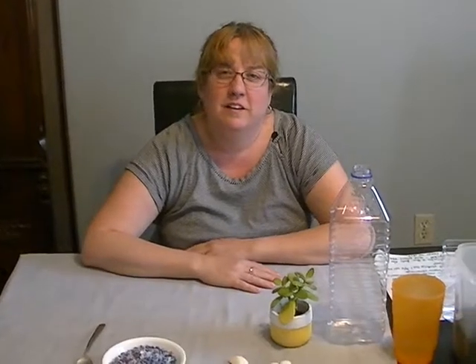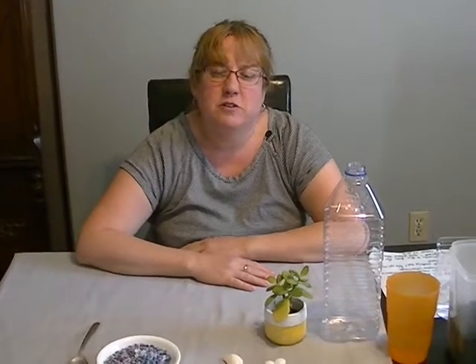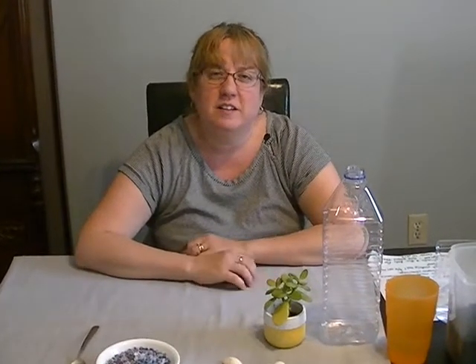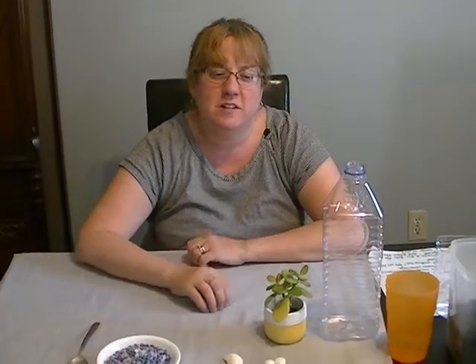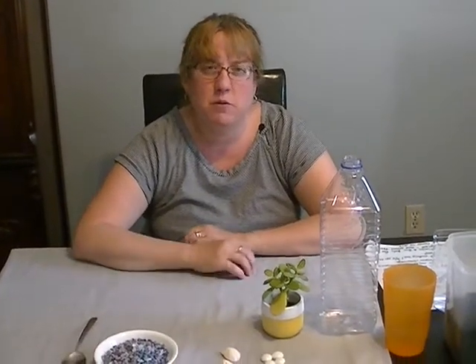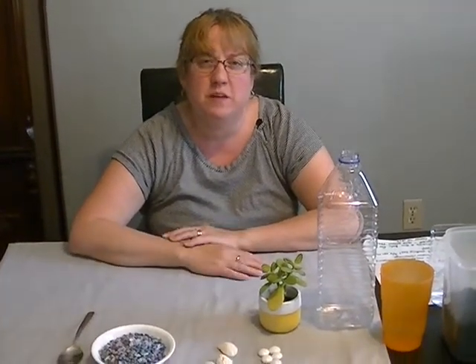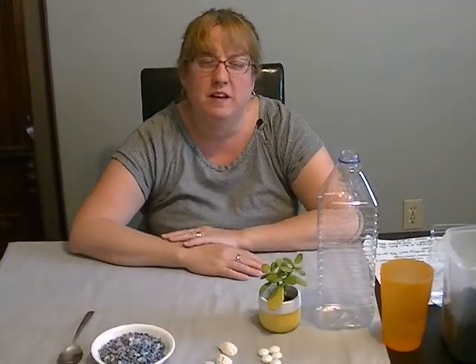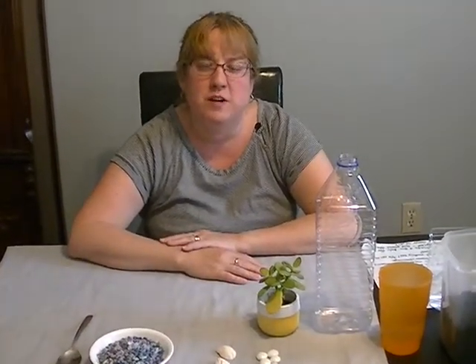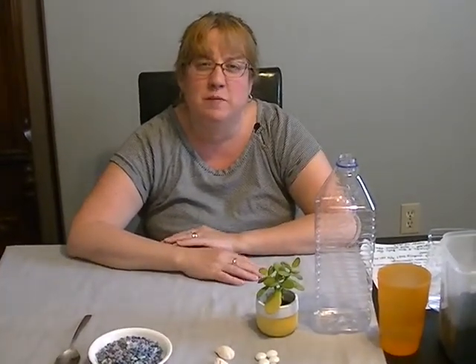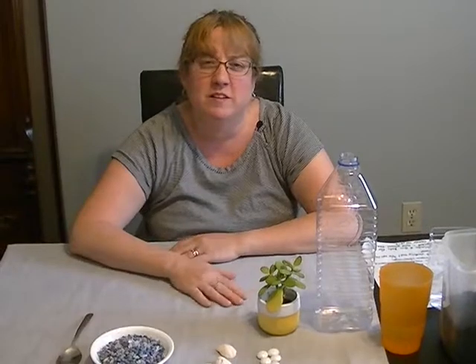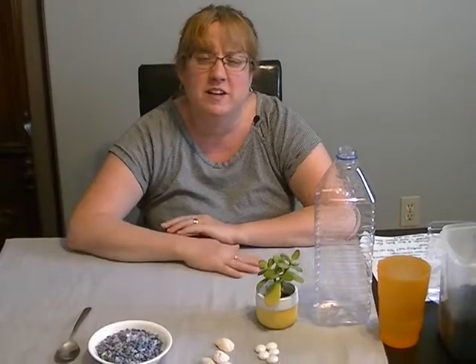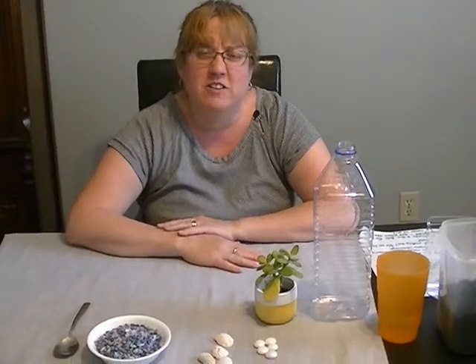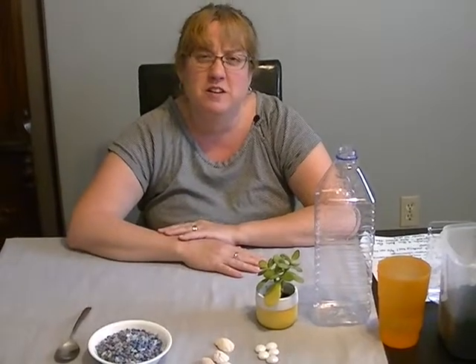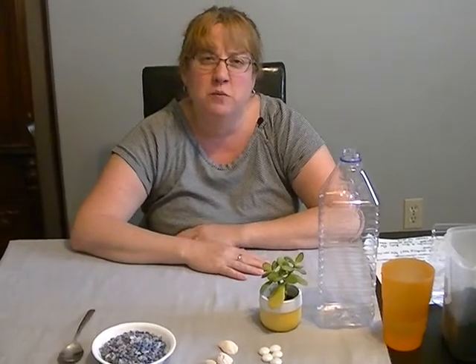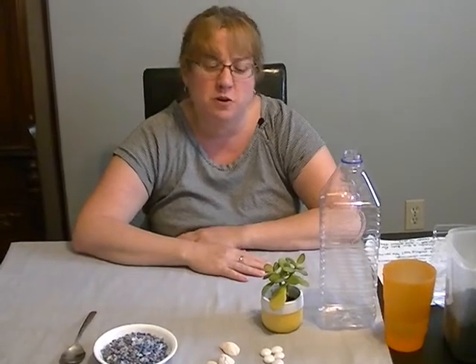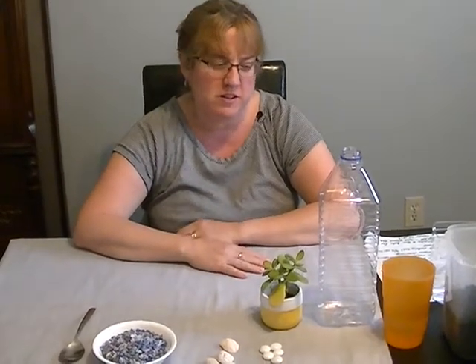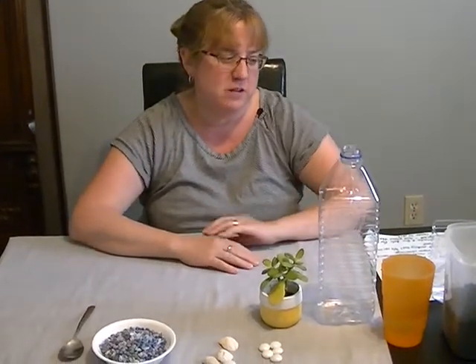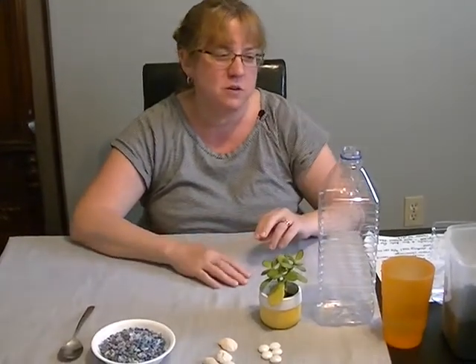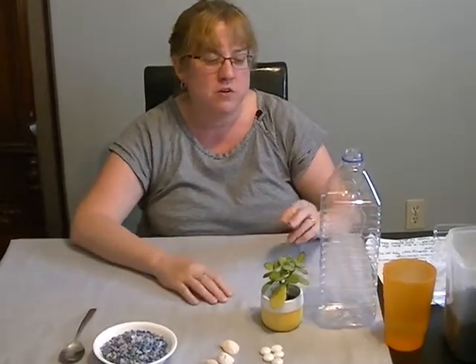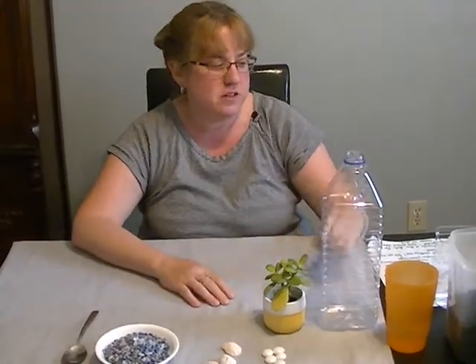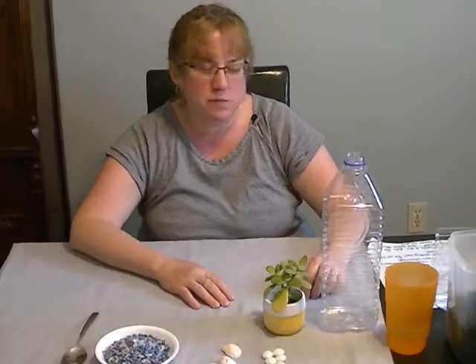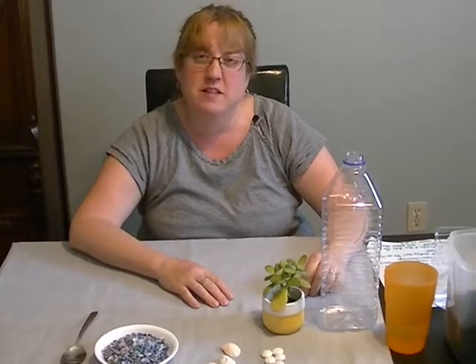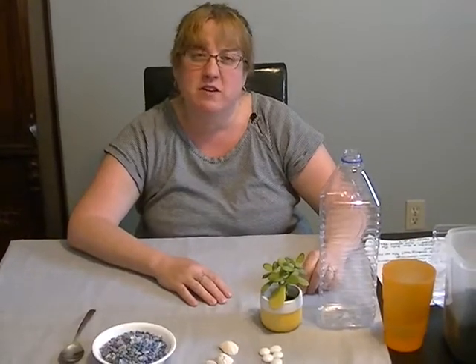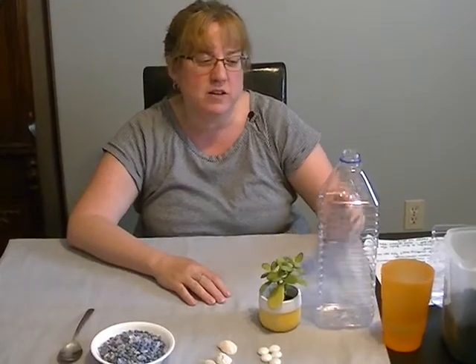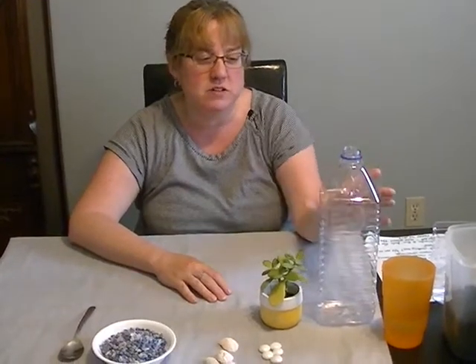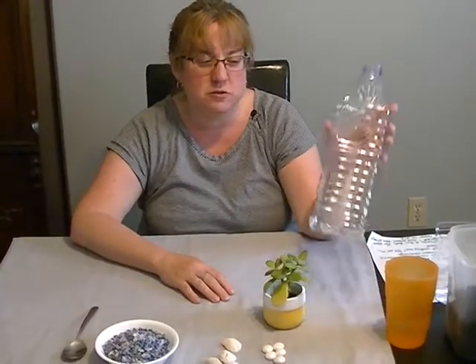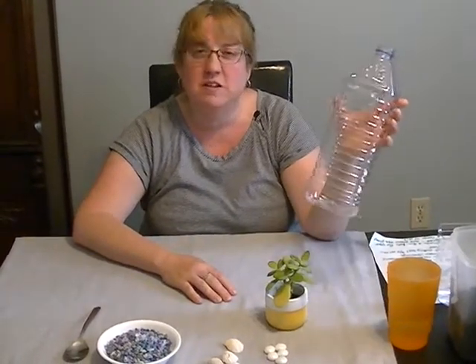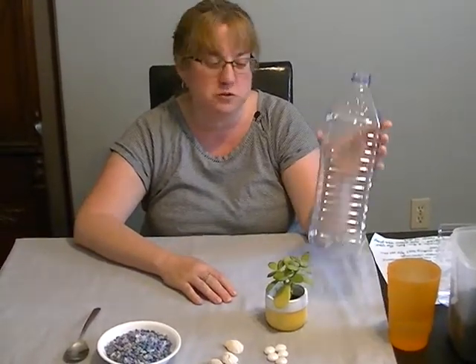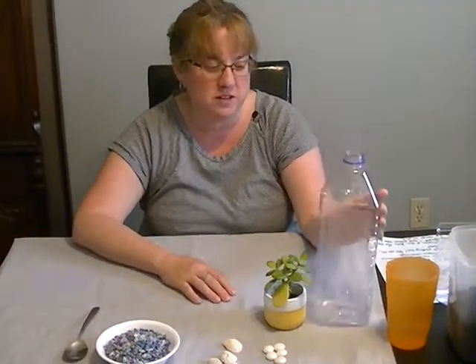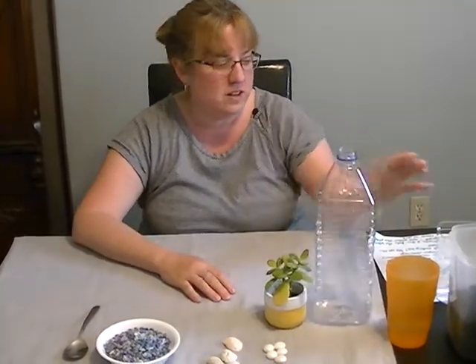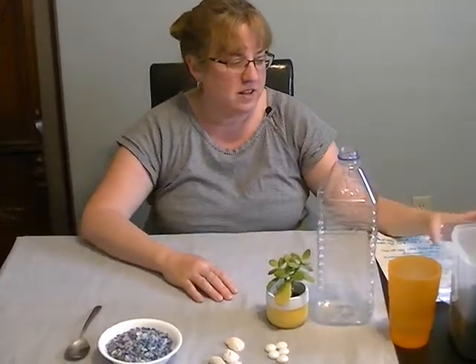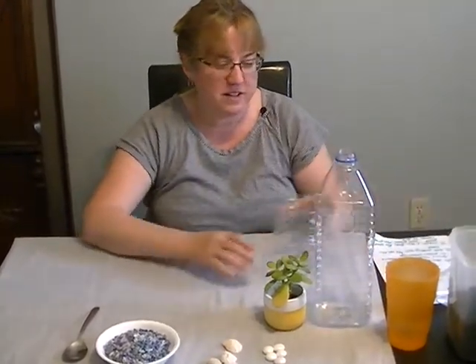Hi Shoreline, today we're going to make a terrarium — a little inside garden that you can watch grow inside your house. For this you need a plastic container; I used an old juice container and I cut it in half like this.